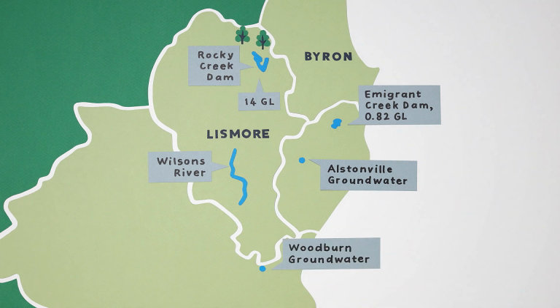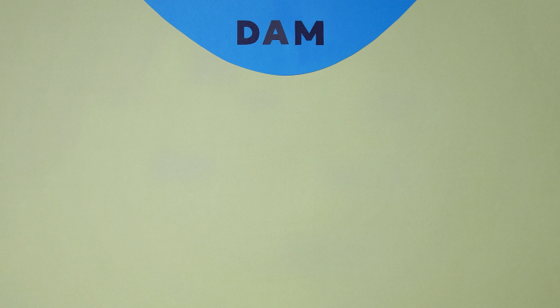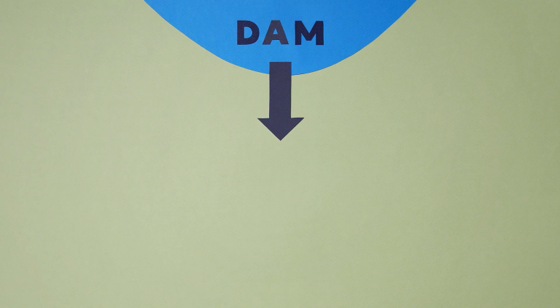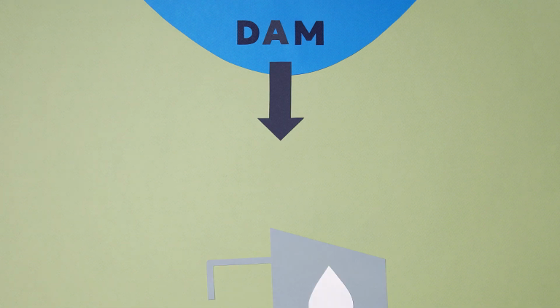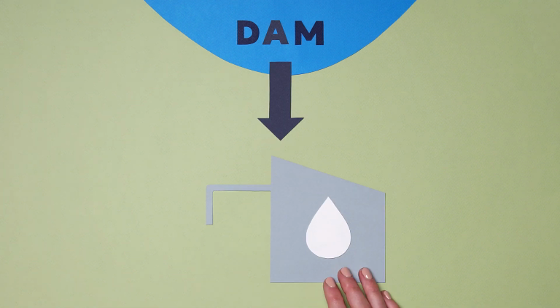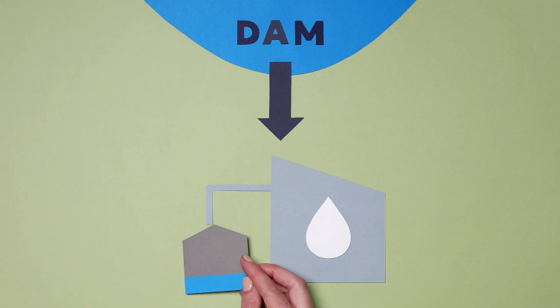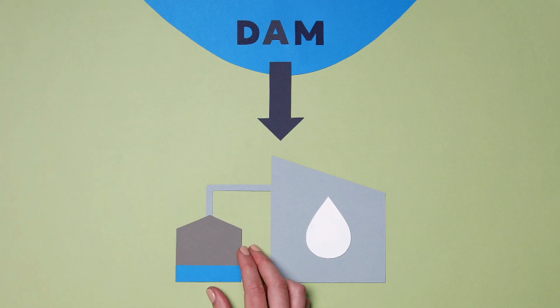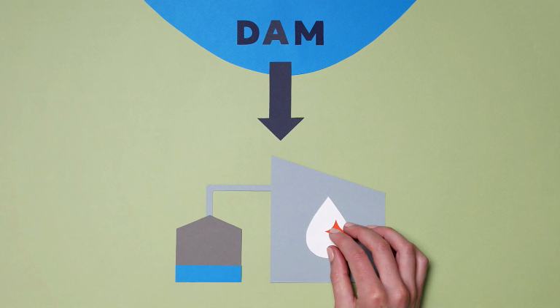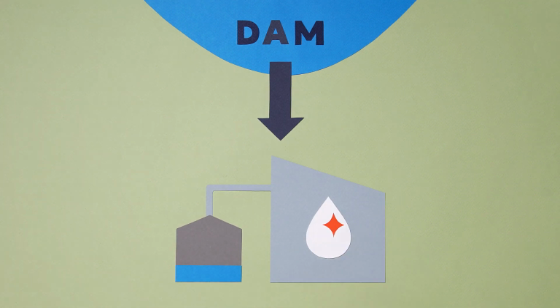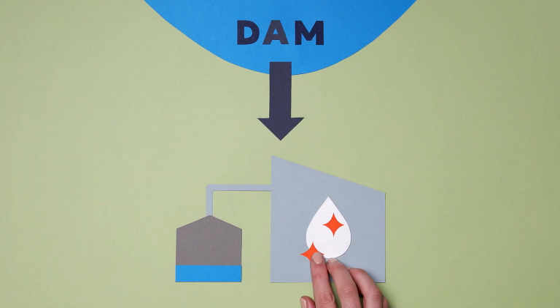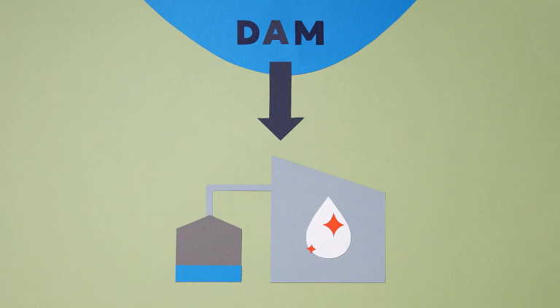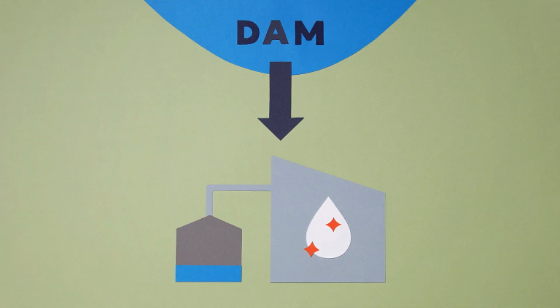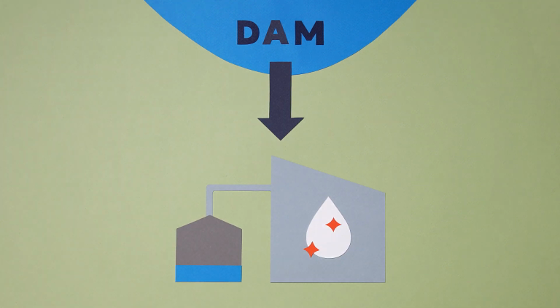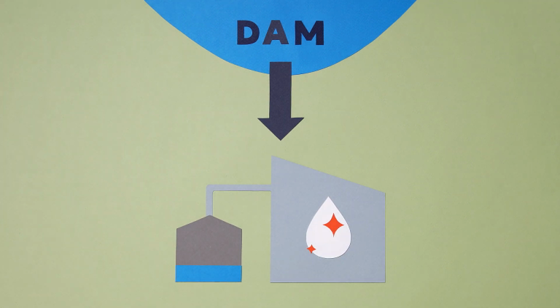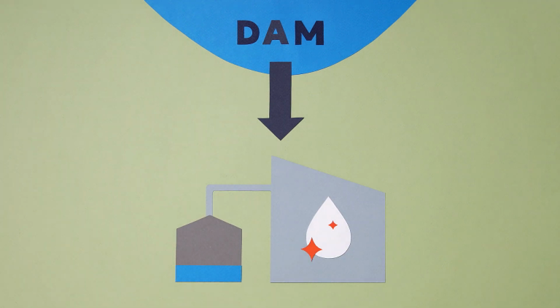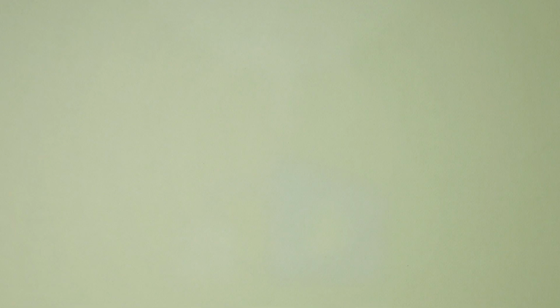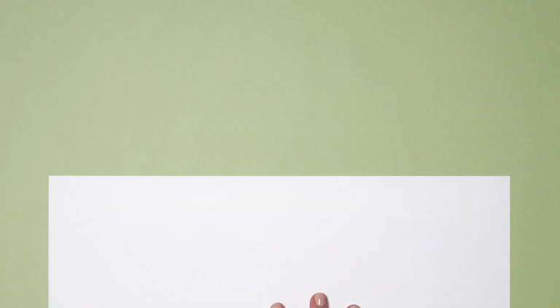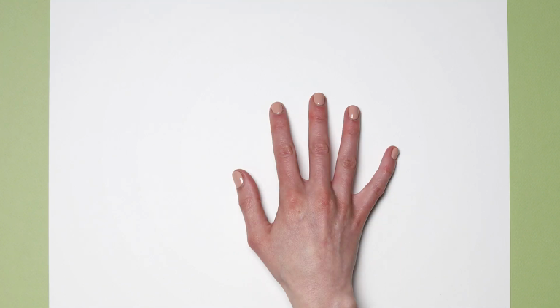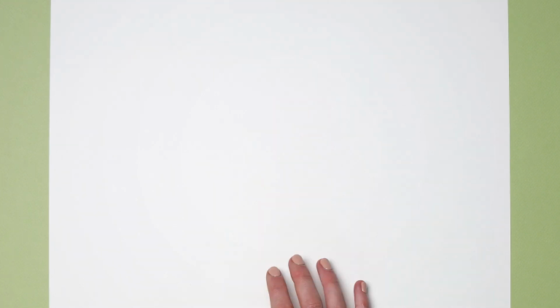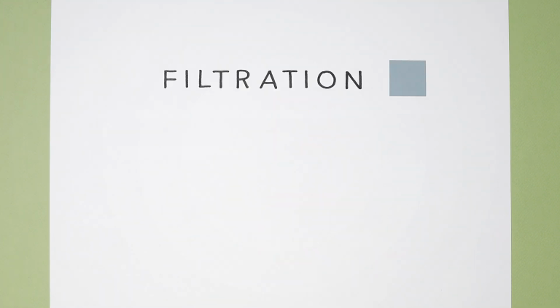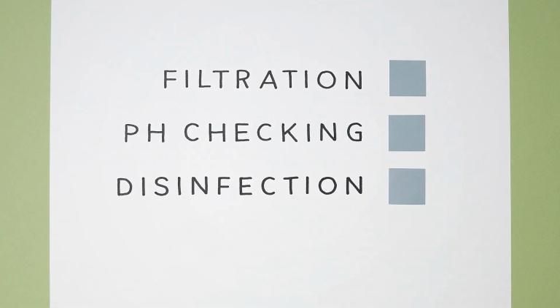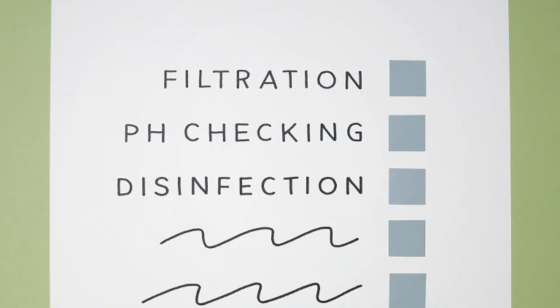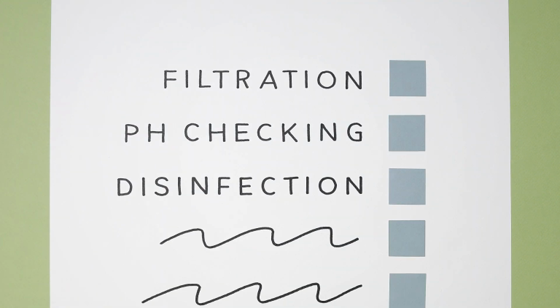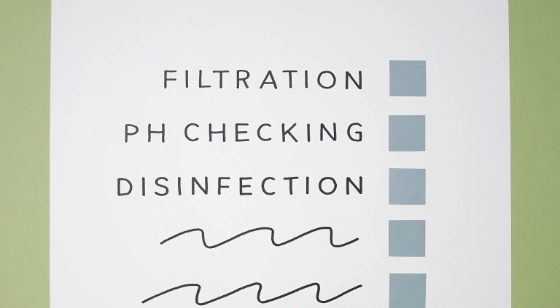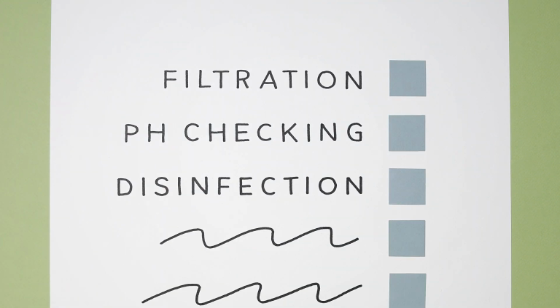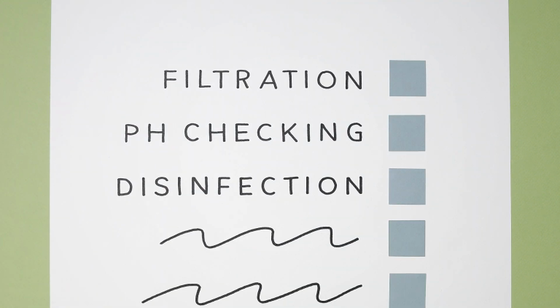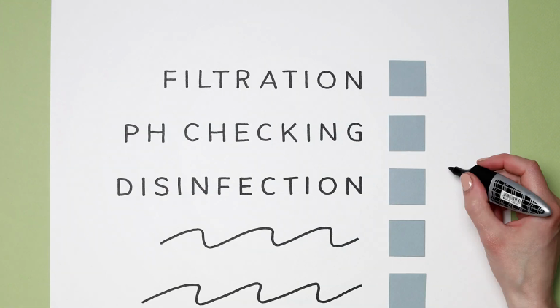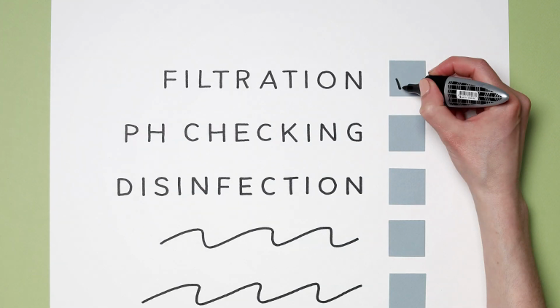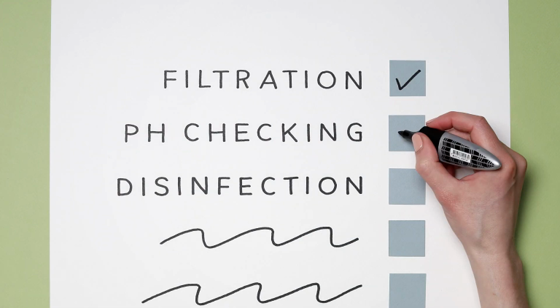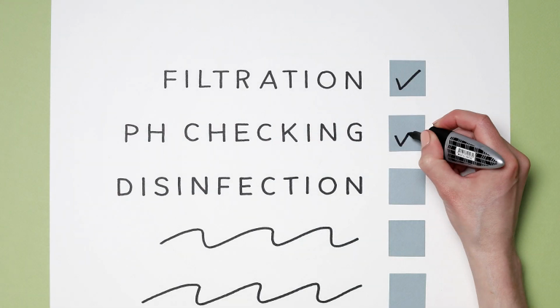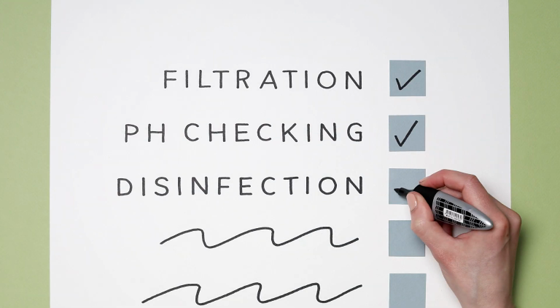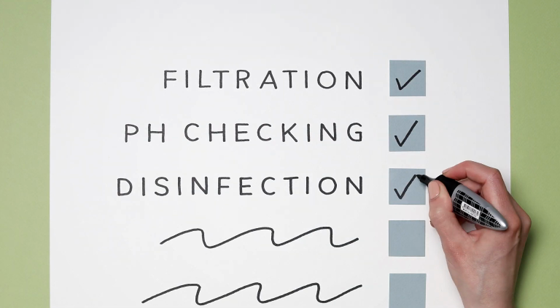Water from the dam is pumped to the water treatment plant, where it goes through a series of processes monitored by our team of water operators to ensure the water produced is clean and safe to drink.